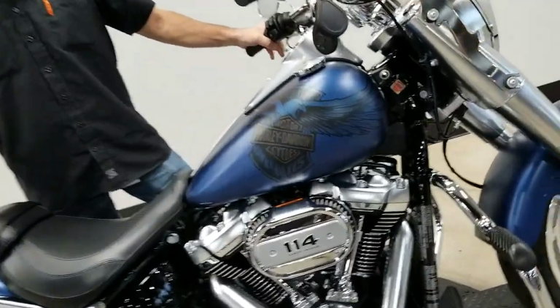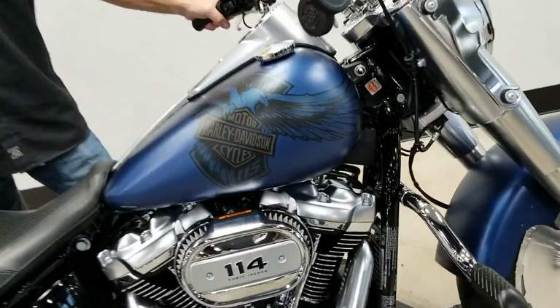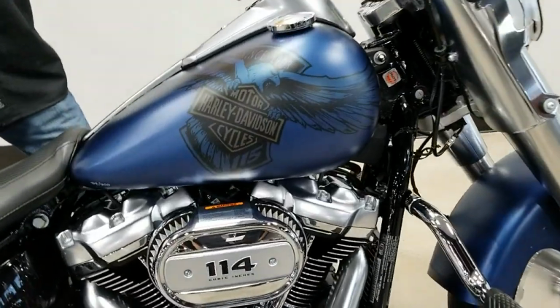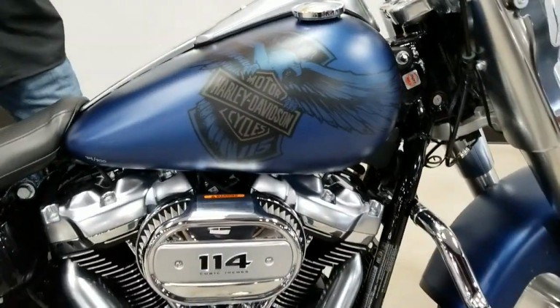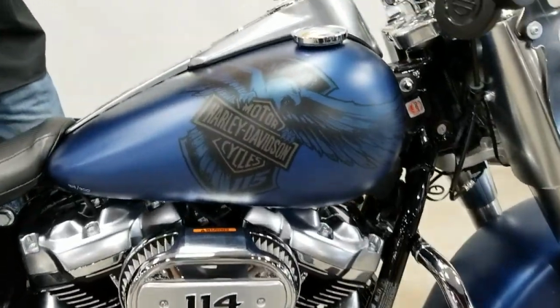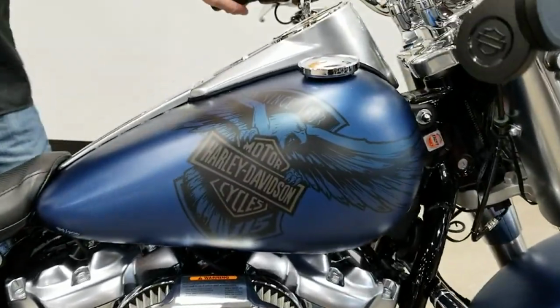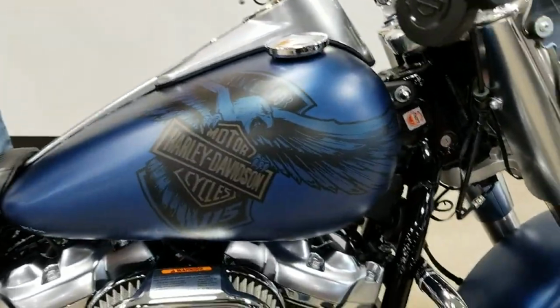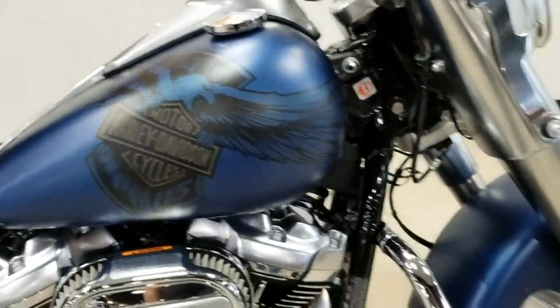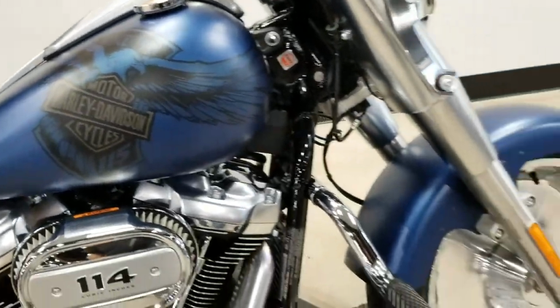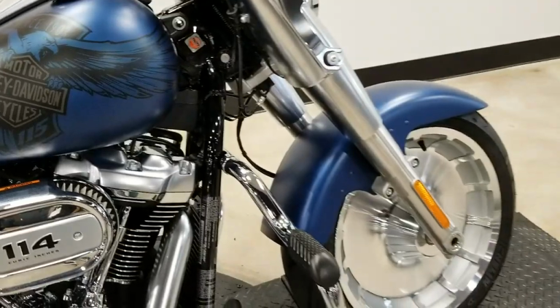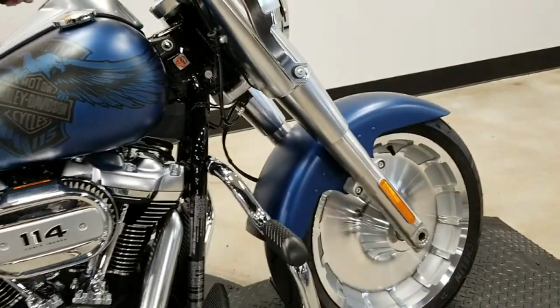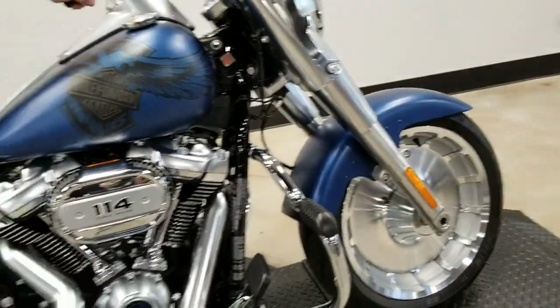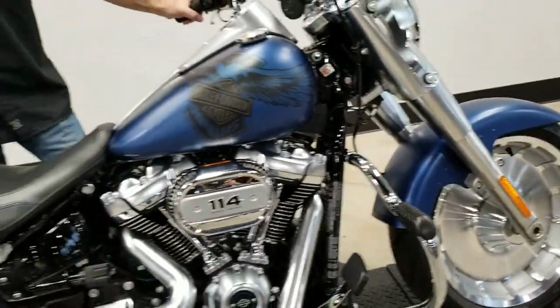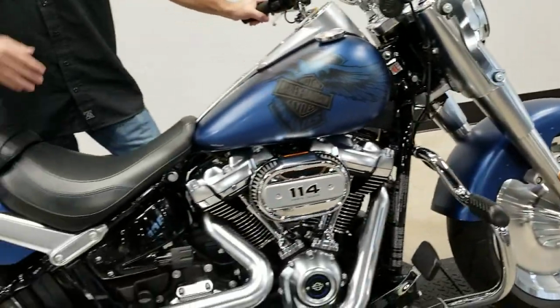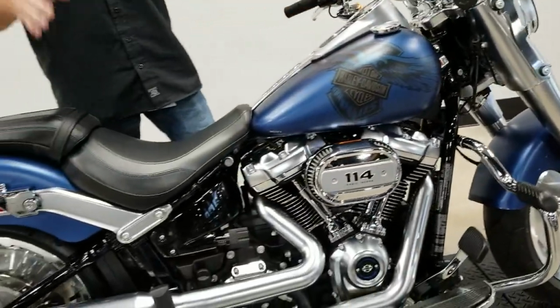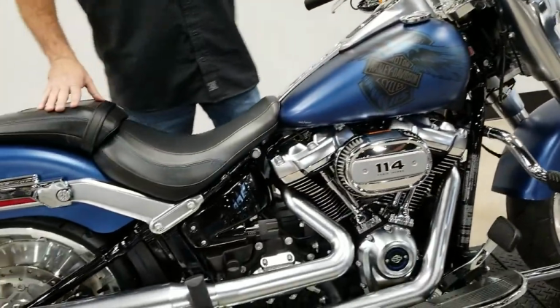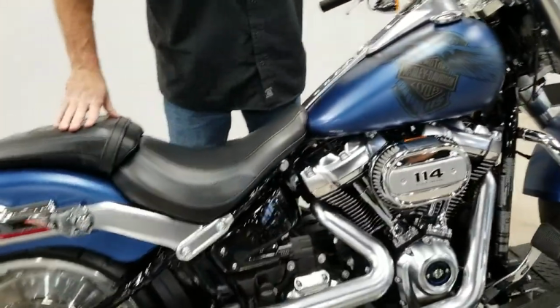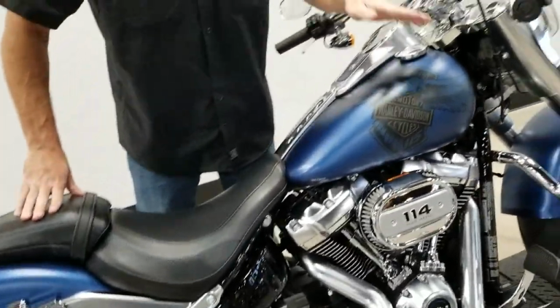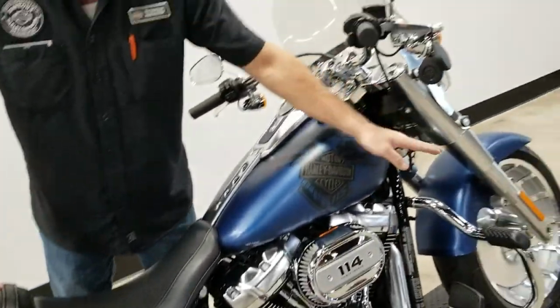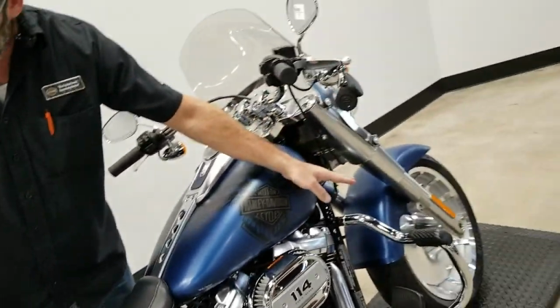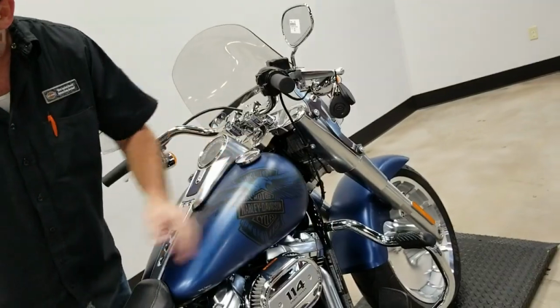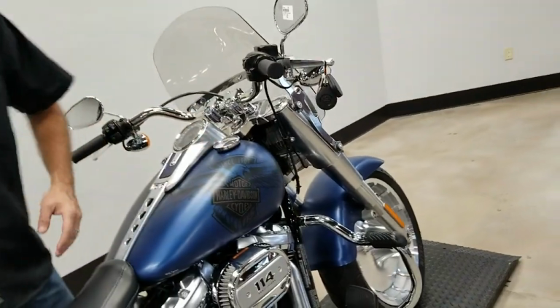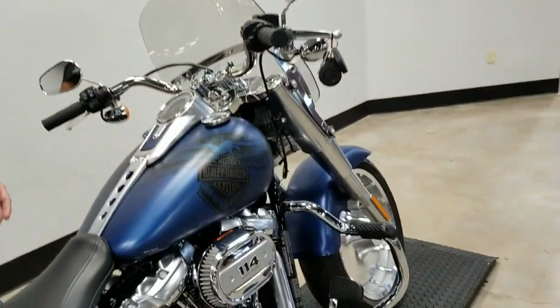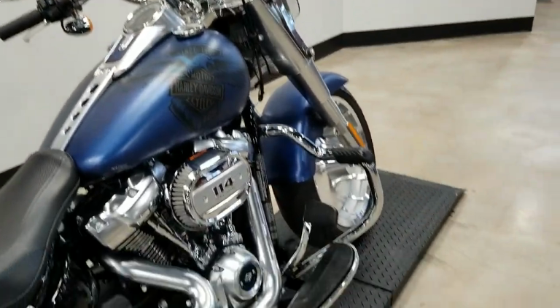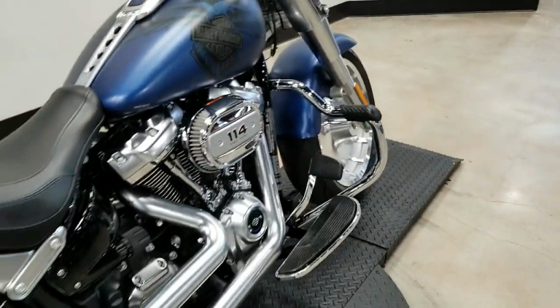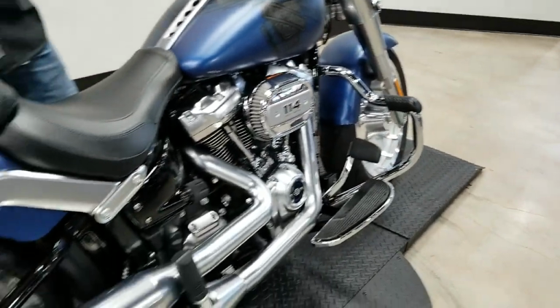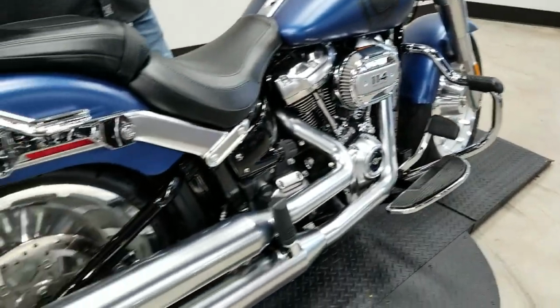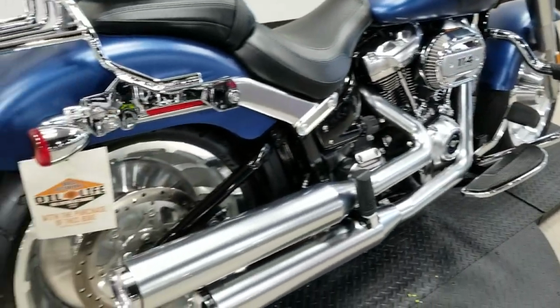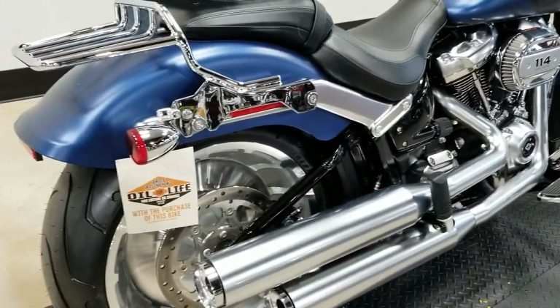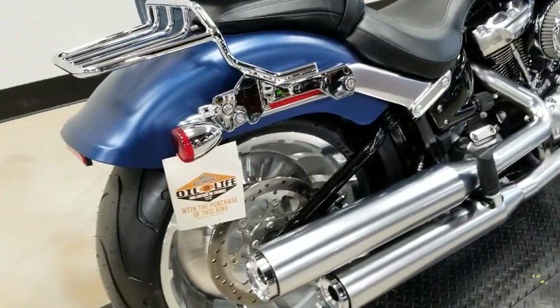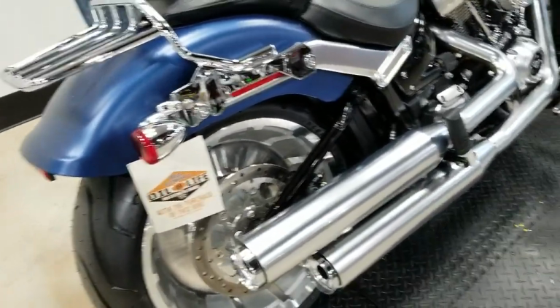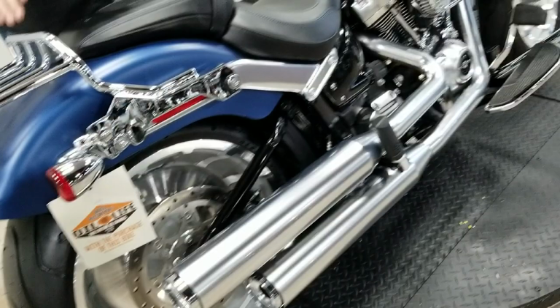Now, that is an anniversary edition paint job. There's only 900 of these on the planet, and this is number 314. It's been dressed up with a windshield, a mustache, engine guard, and even a detachable luggage rack. This machine only has 546 miles.